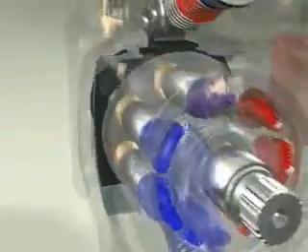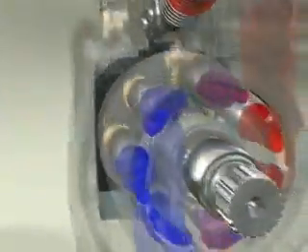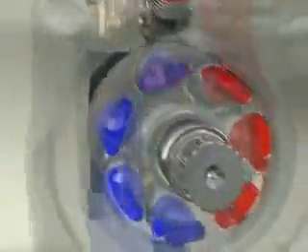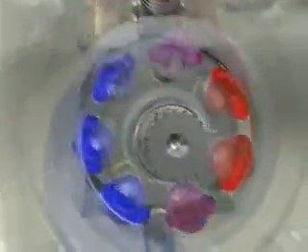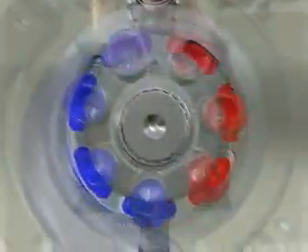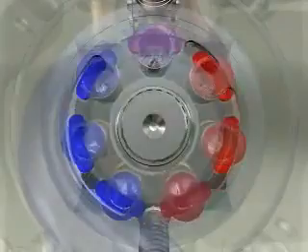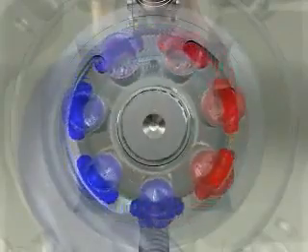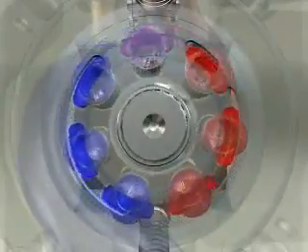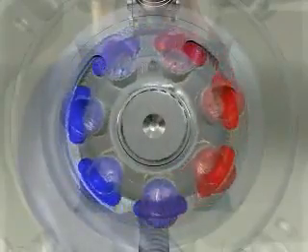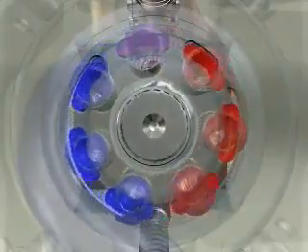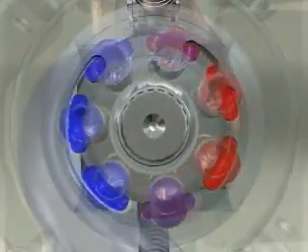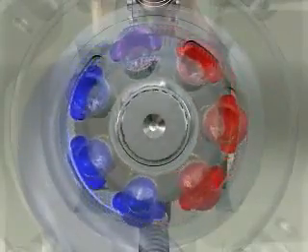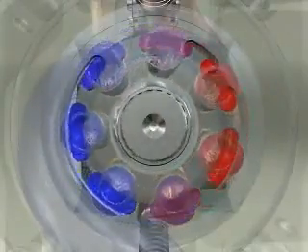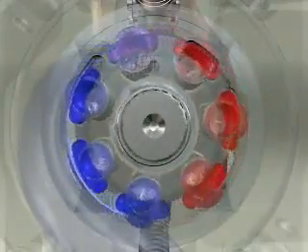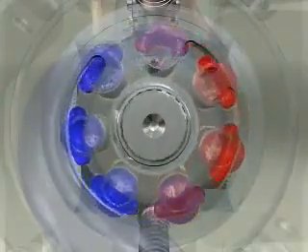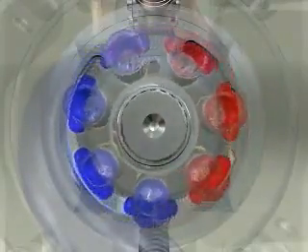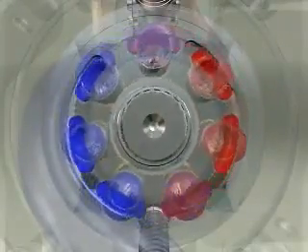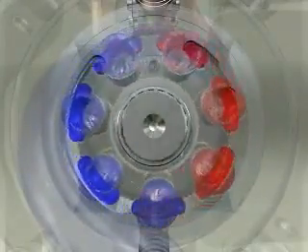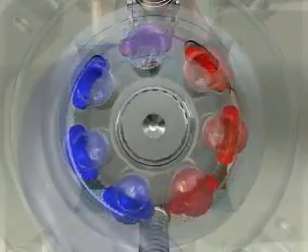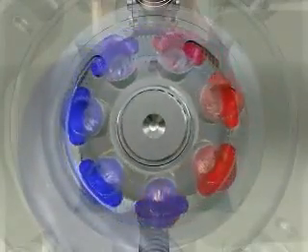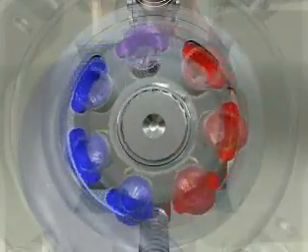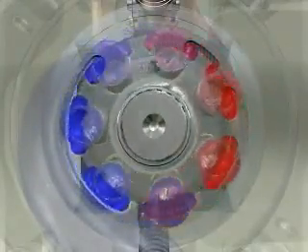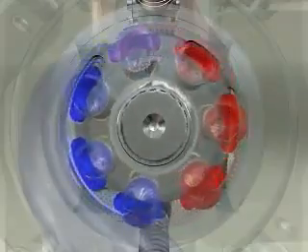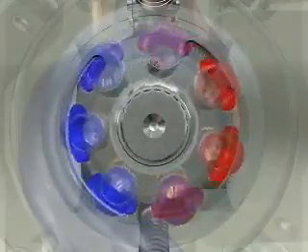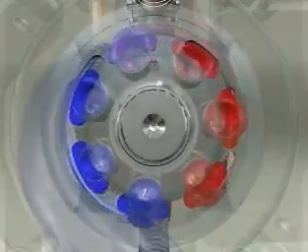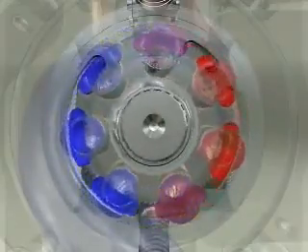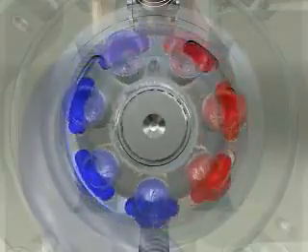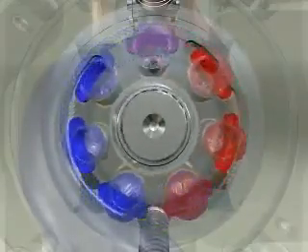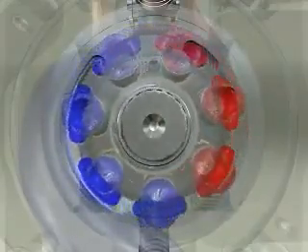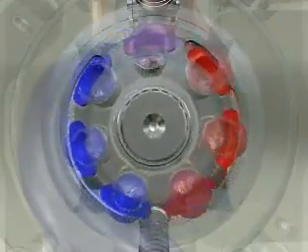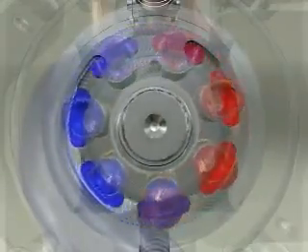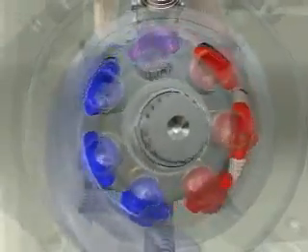All the pumps have our unique ripple reduction chamber technology integral in the rear cover. This feature lowers pump pressure ripple by up to 50%.